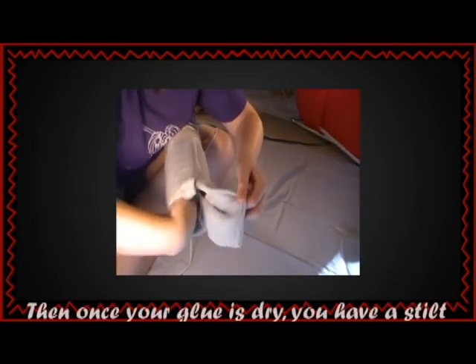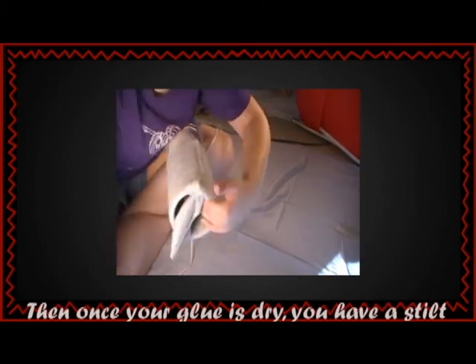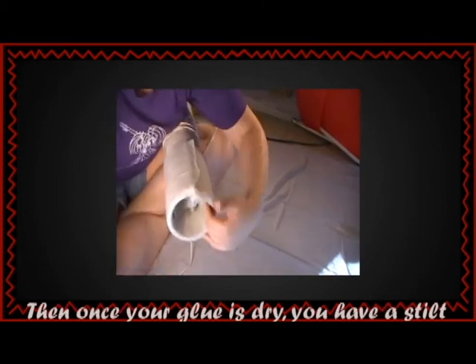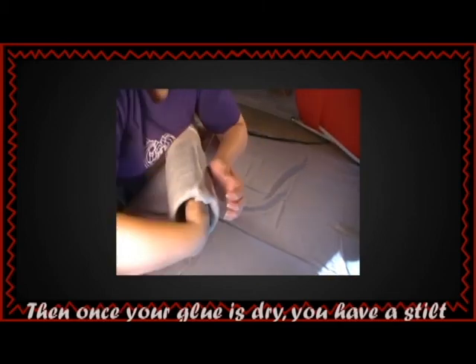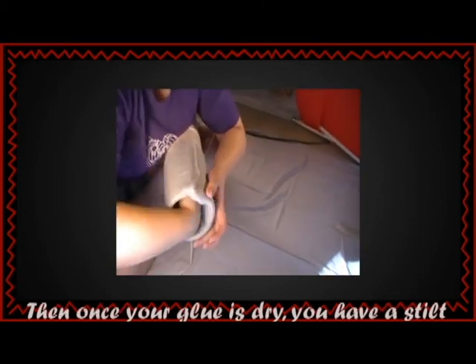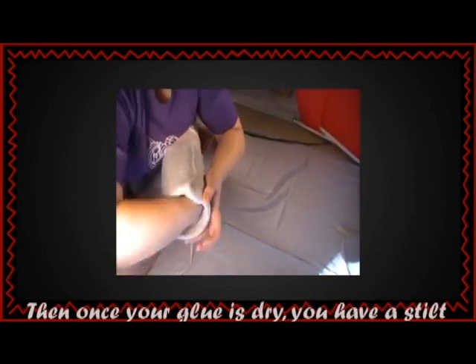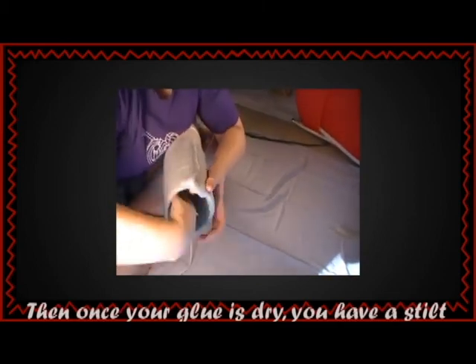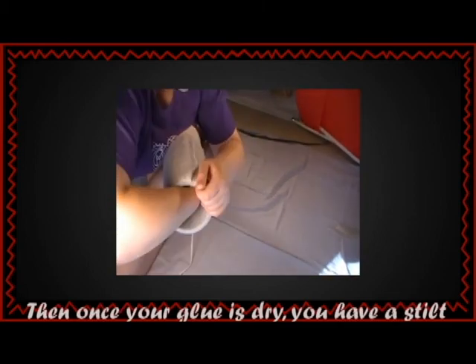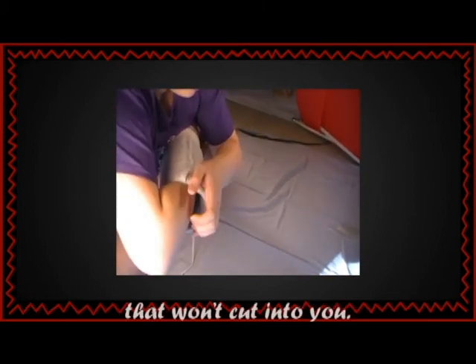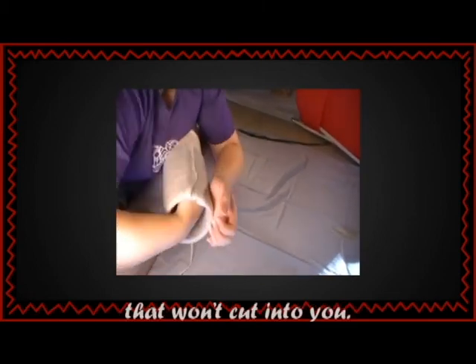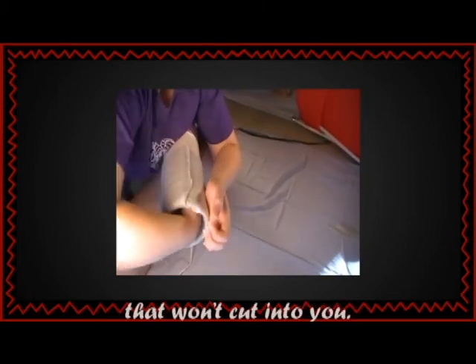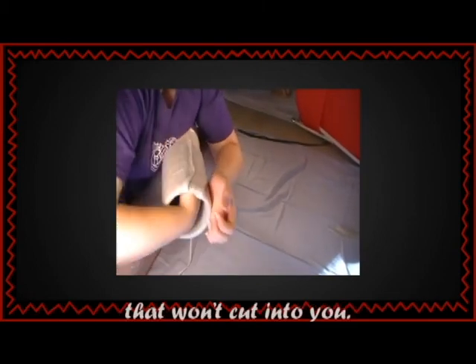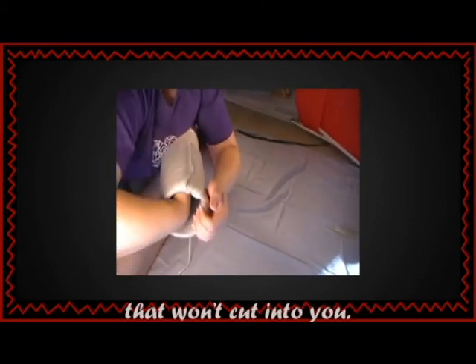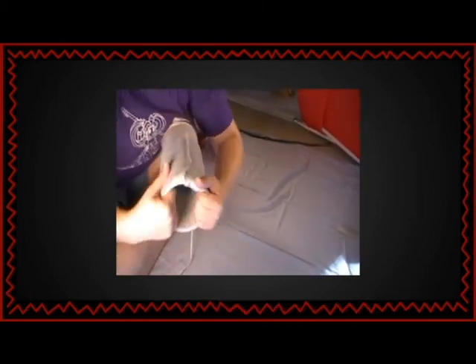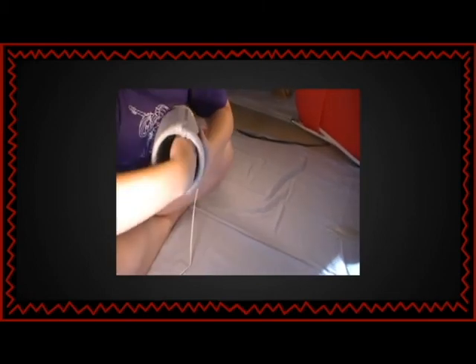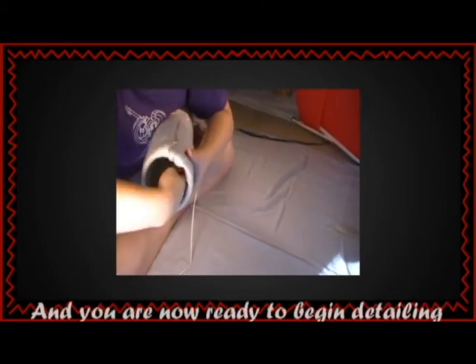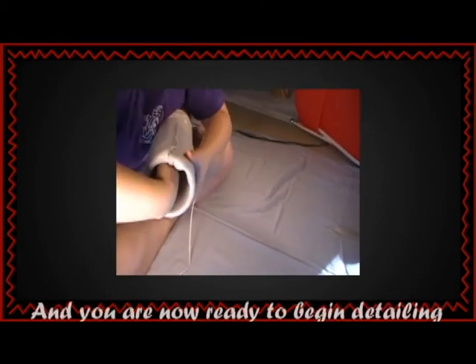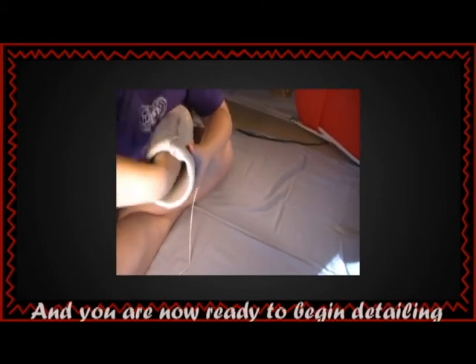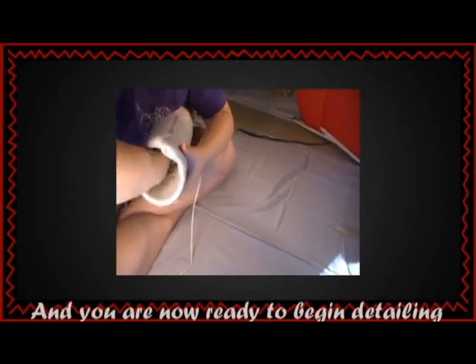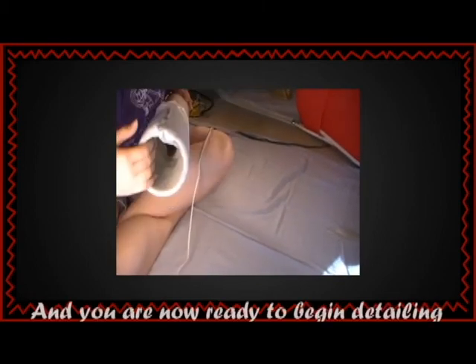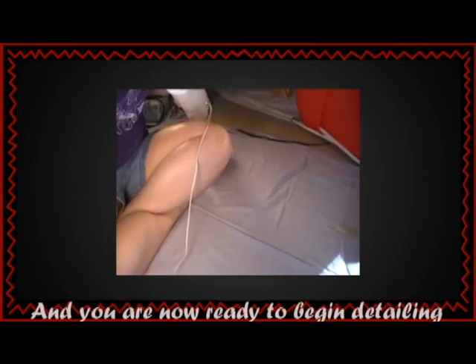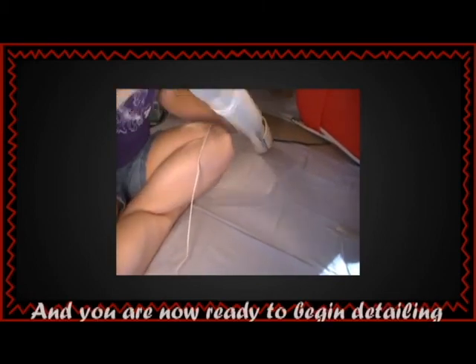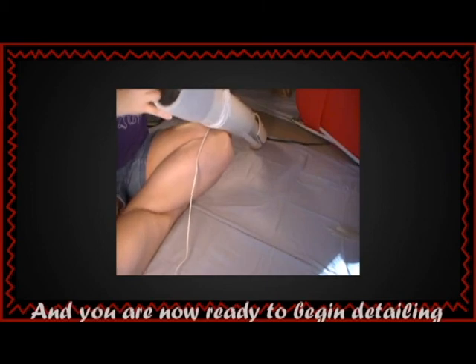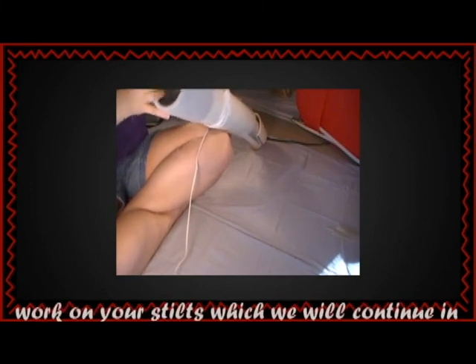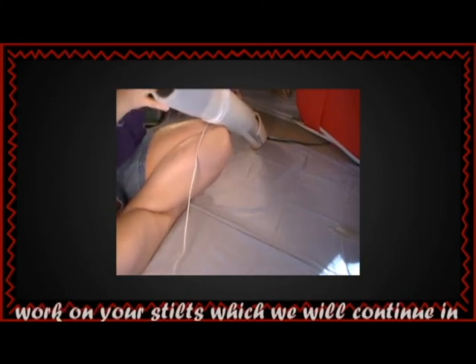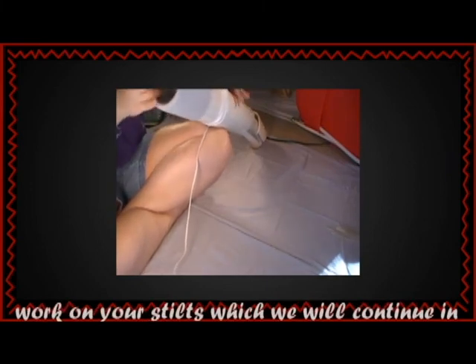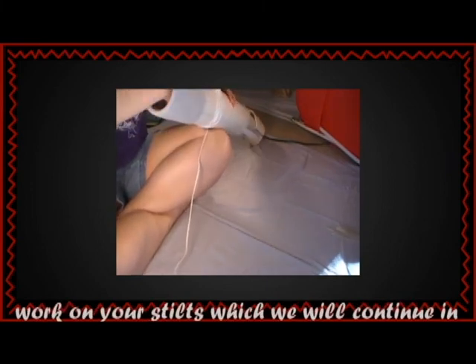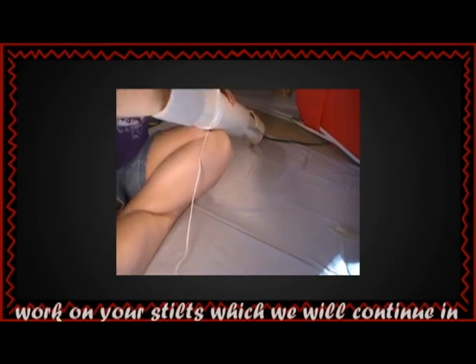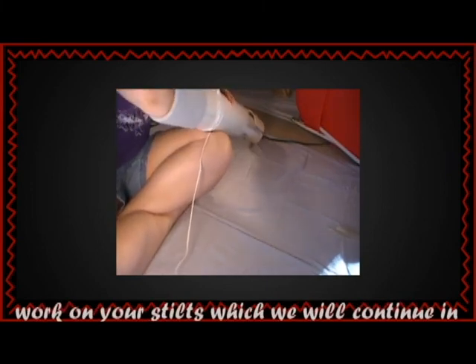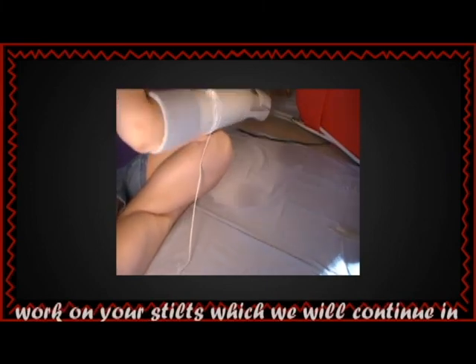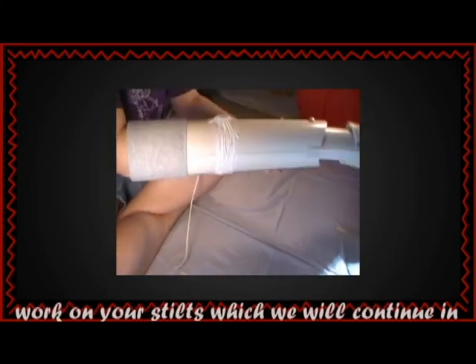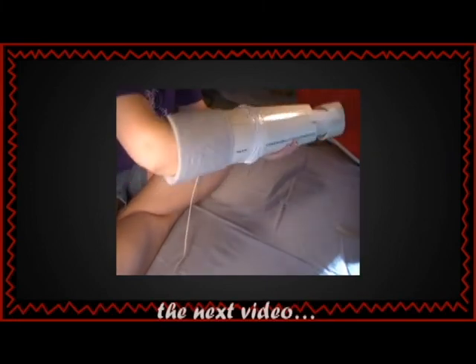Once your glue is dry, you have a stilt that won't cut into you. You are now ready to begin detailing work on your stilts, which we will continue in the next video.